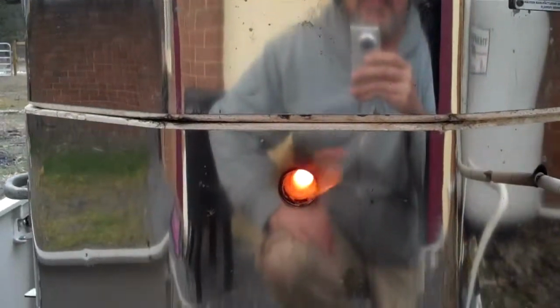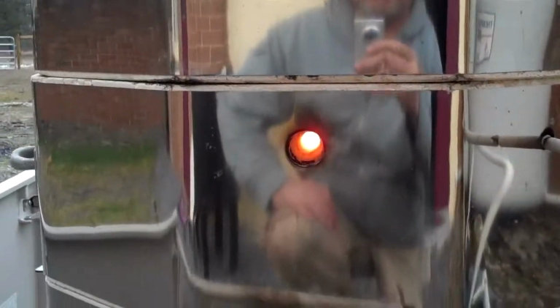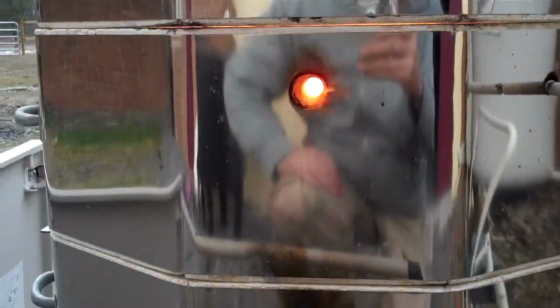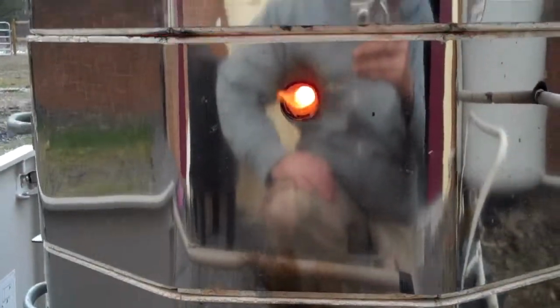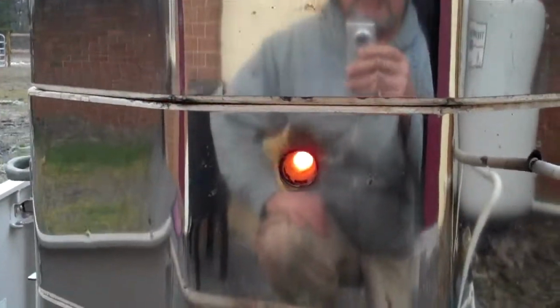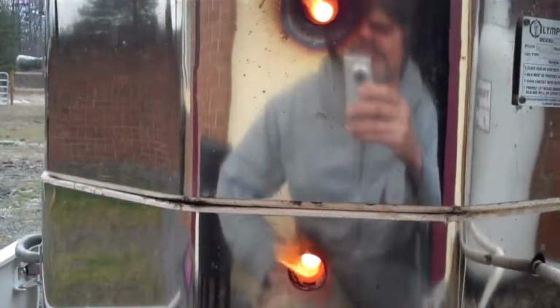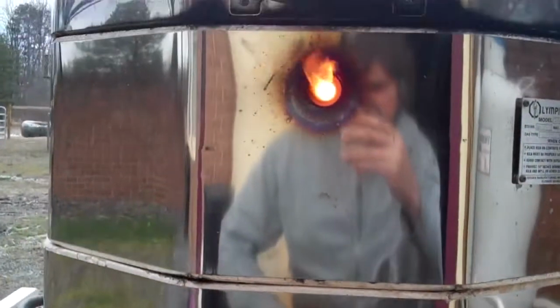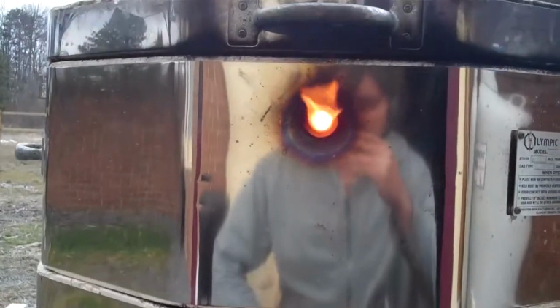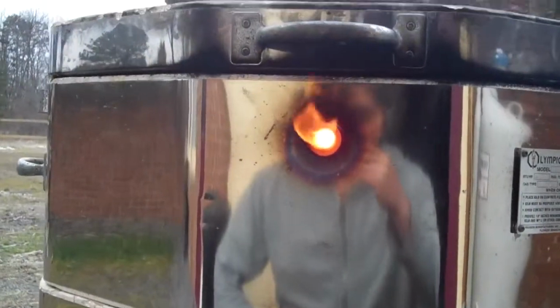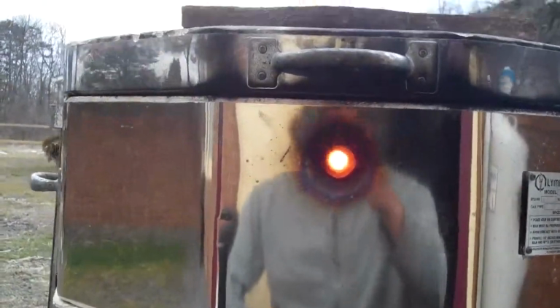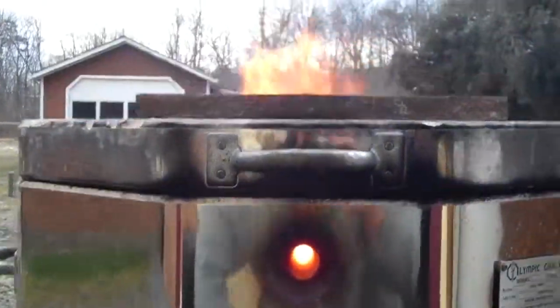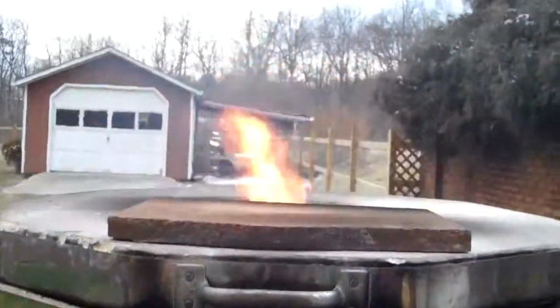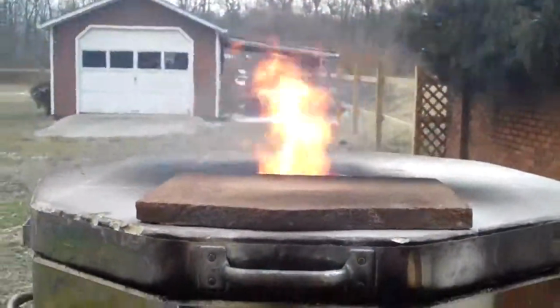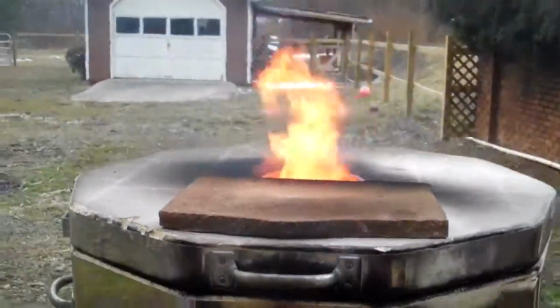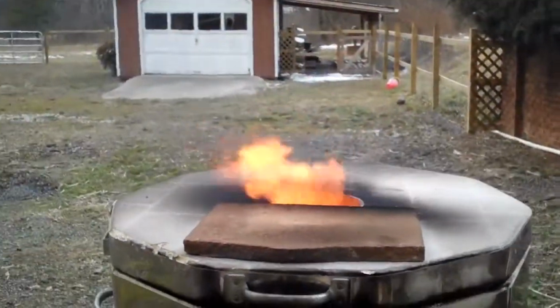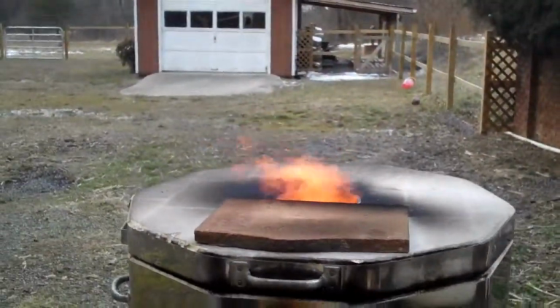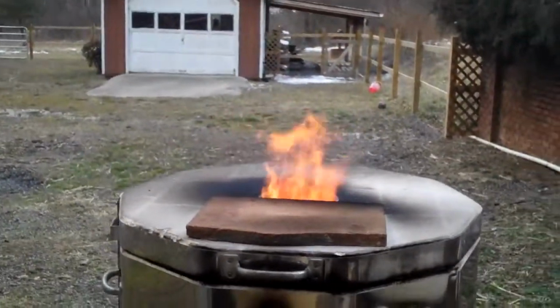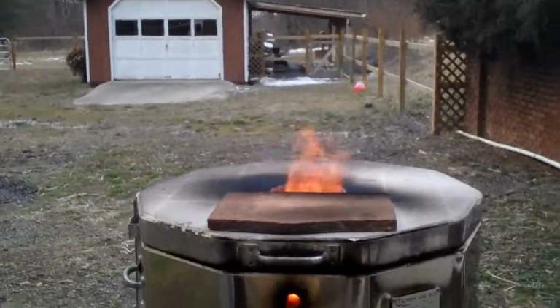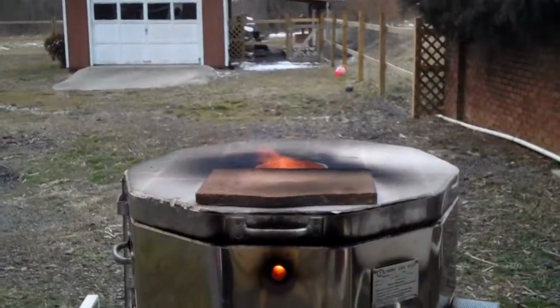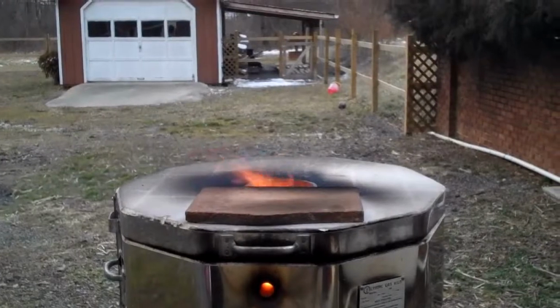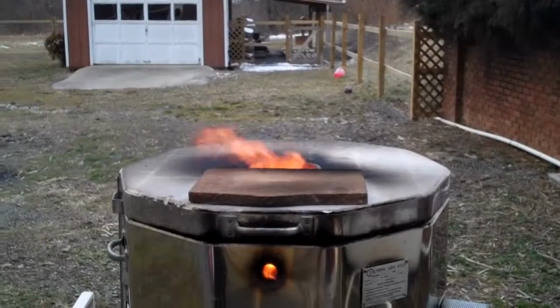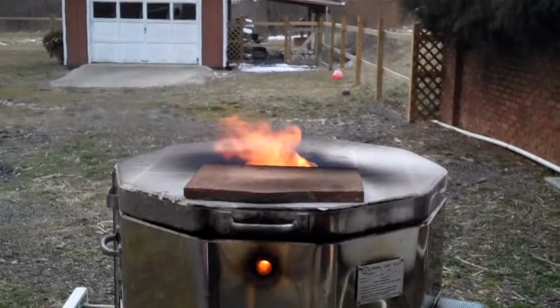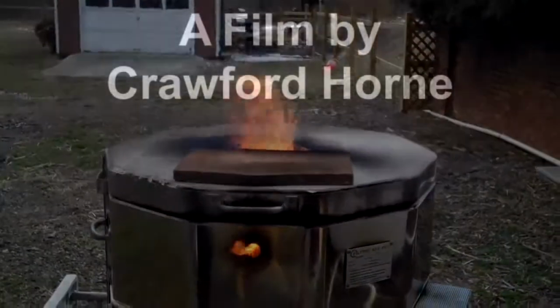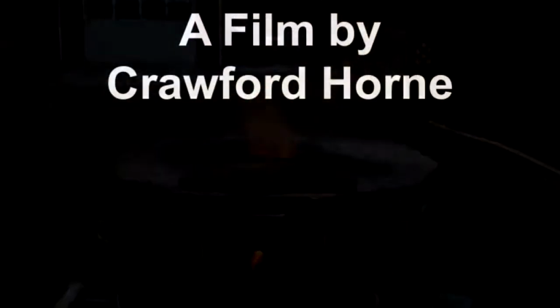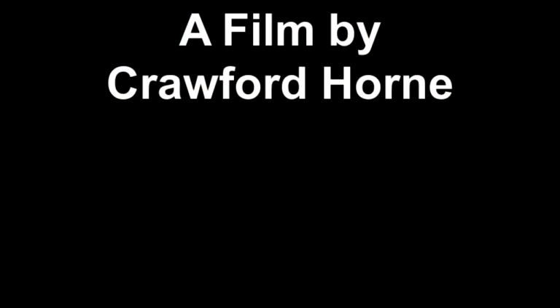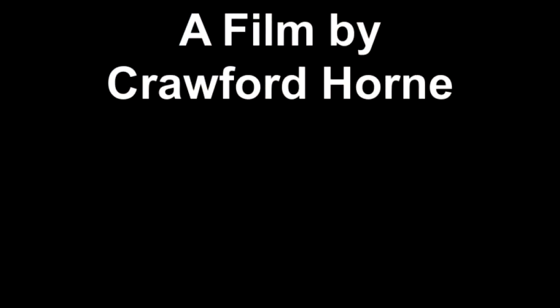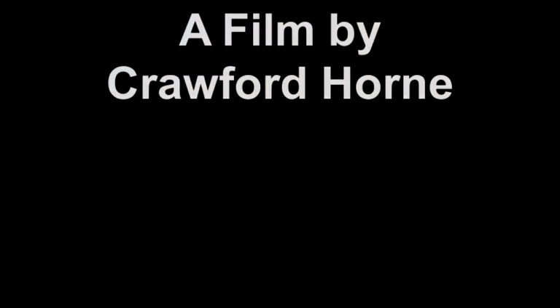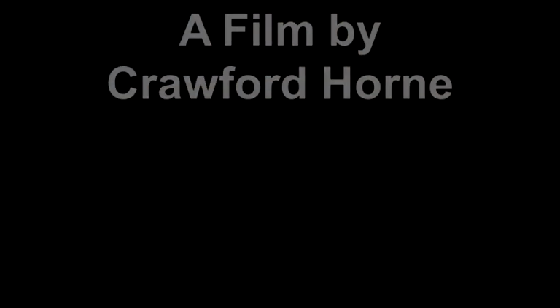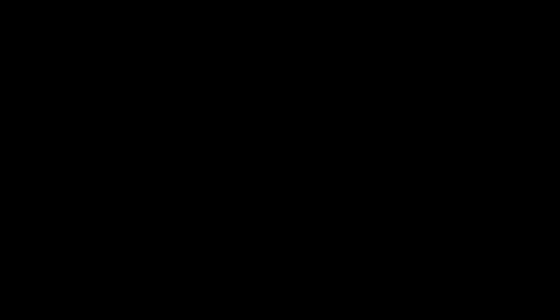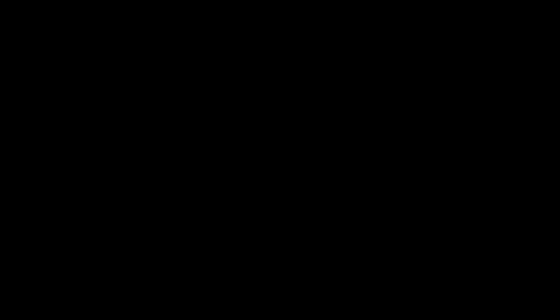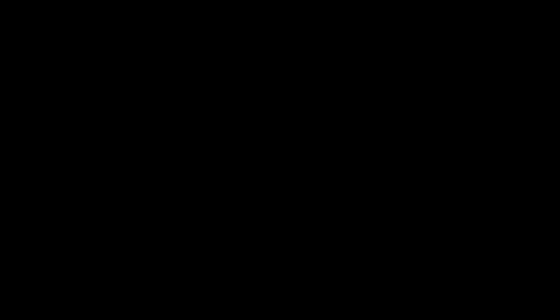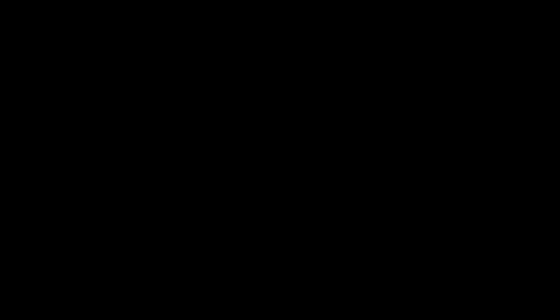You can see the flame coming out of those two peepholes and at the top. It's close to done now.